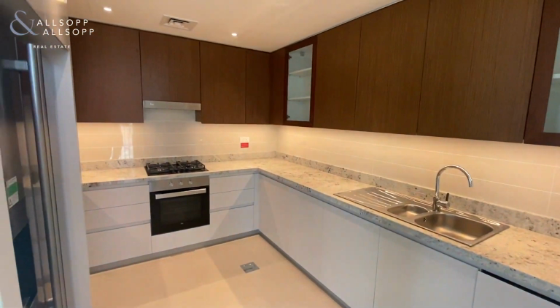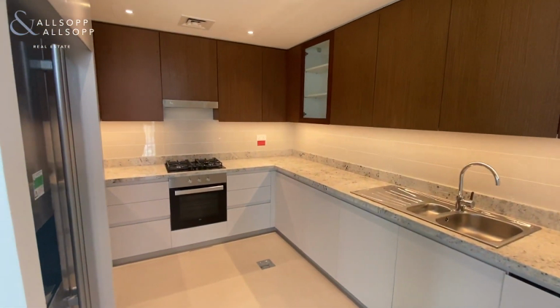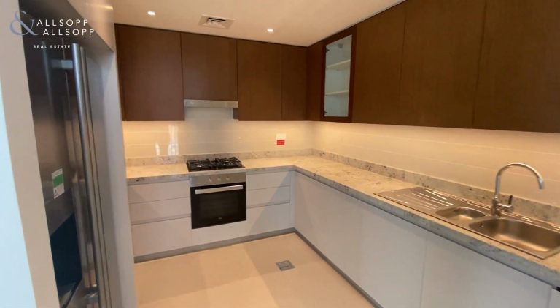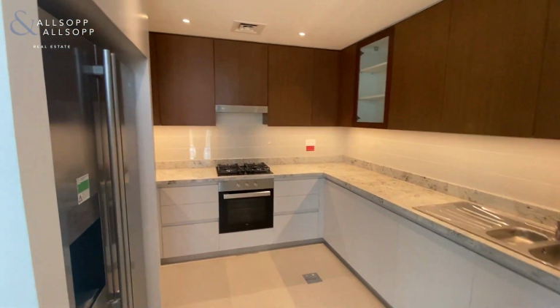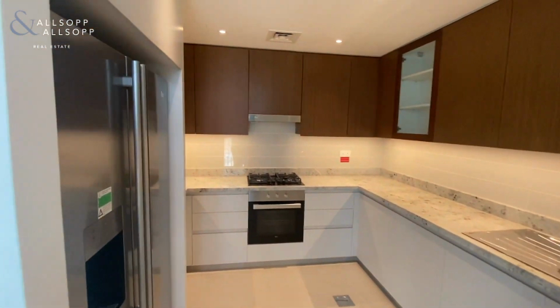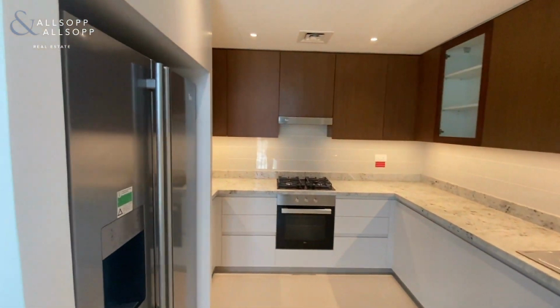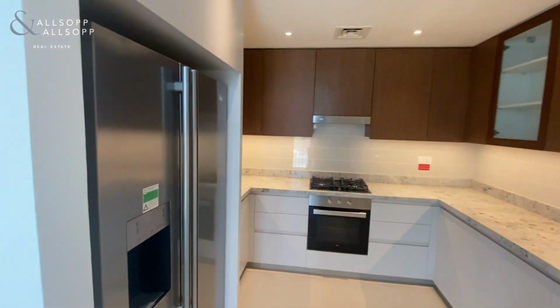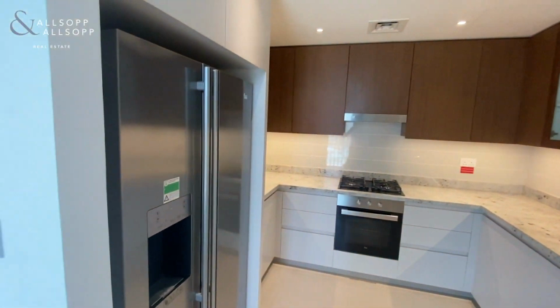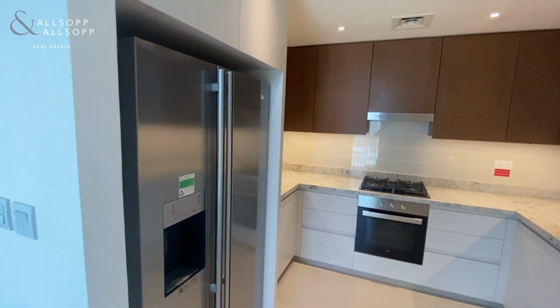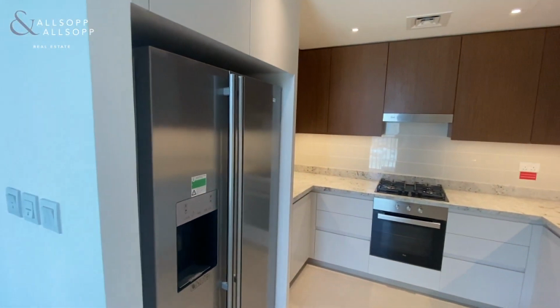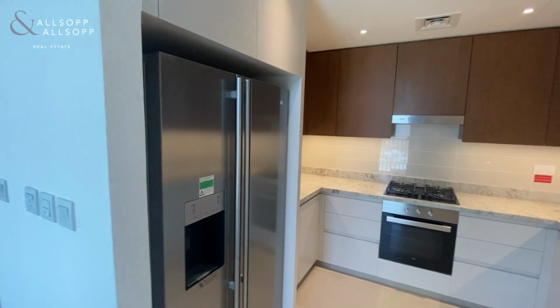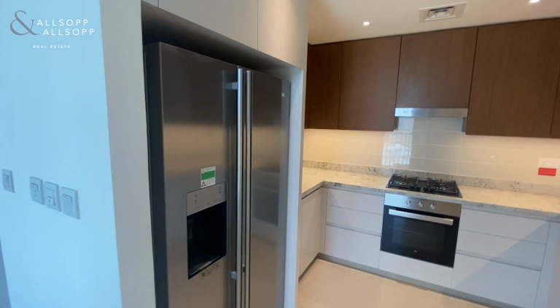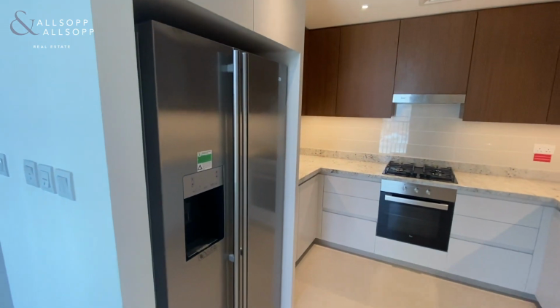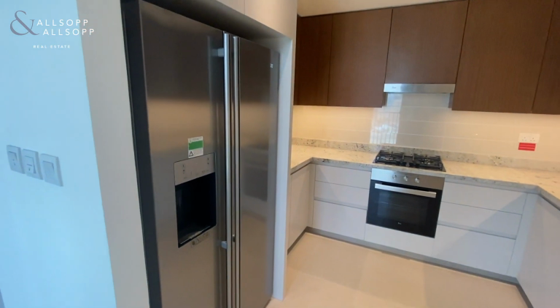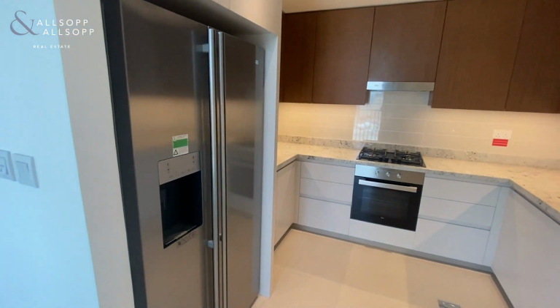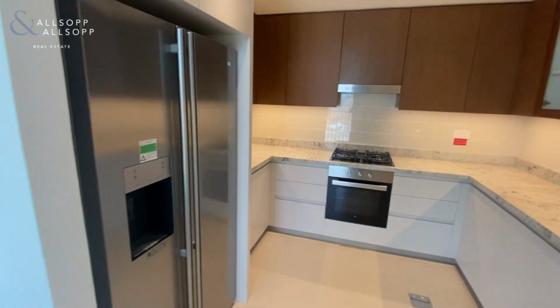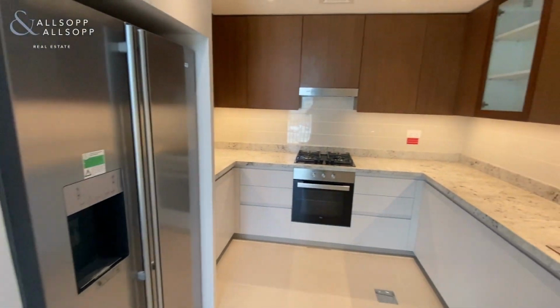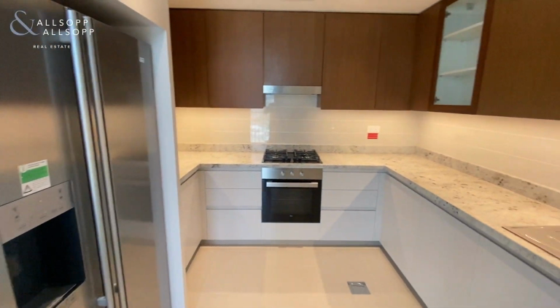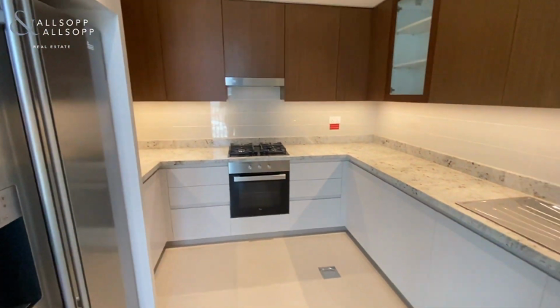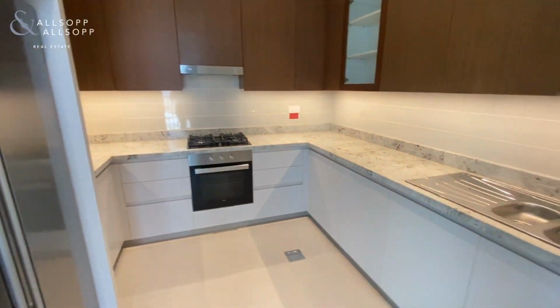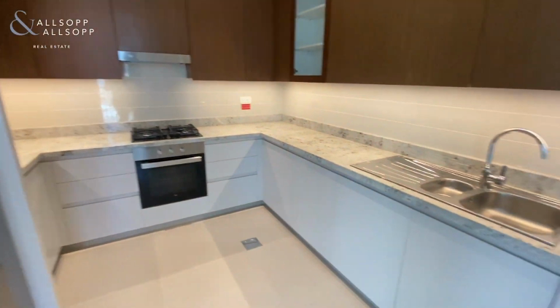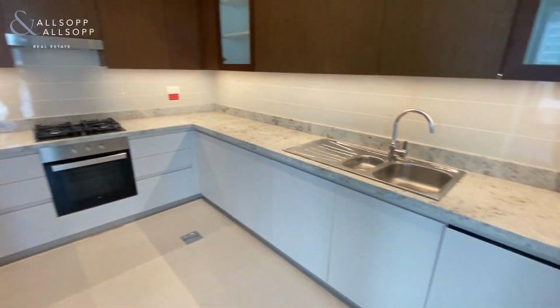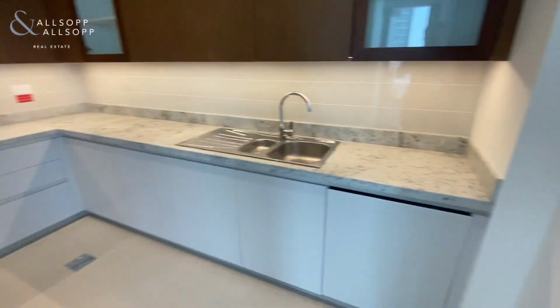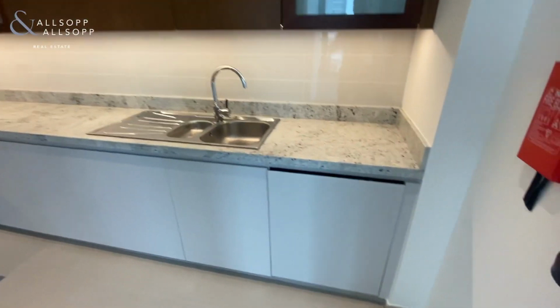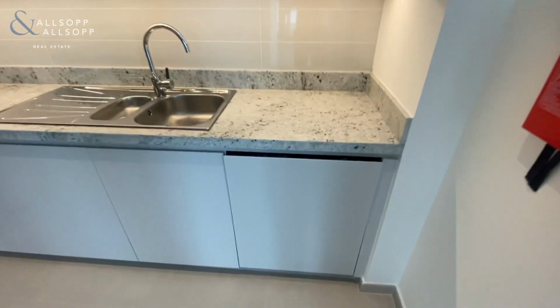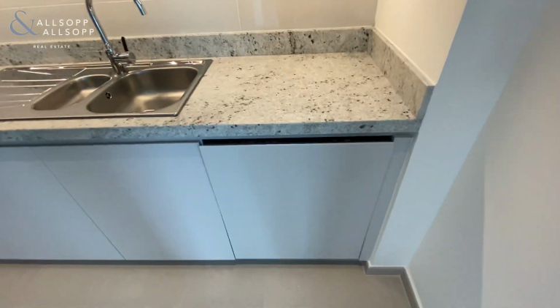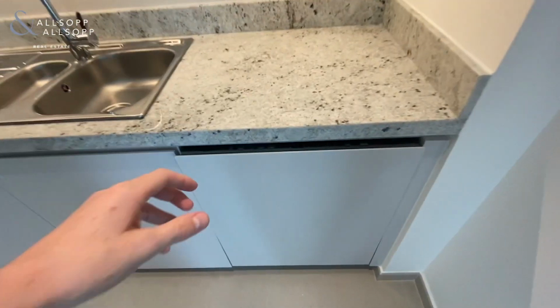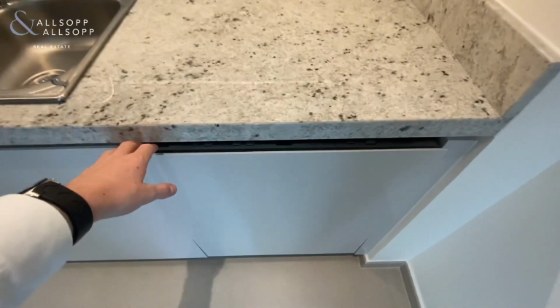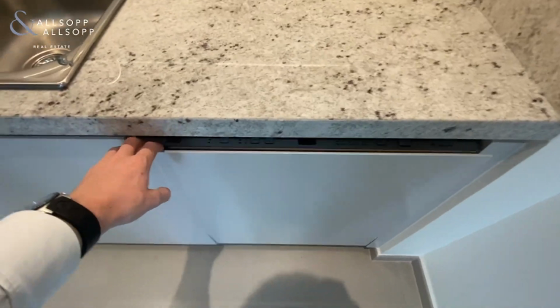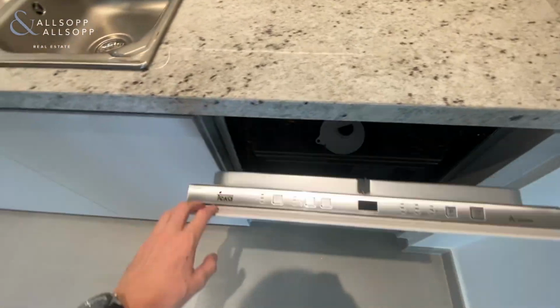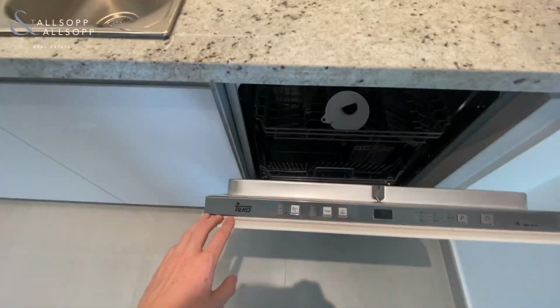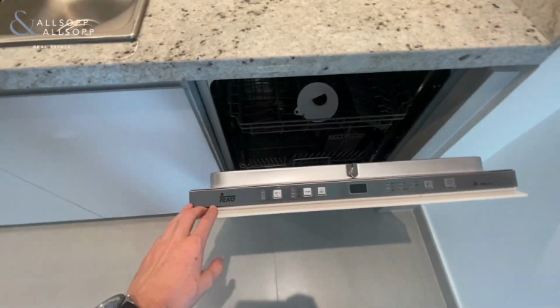As you walk through into the kitchen area, there's plenty of worktop space, all with inbuilt appliances — electric oven with a gas hob, and you also have the dishwasher as well.